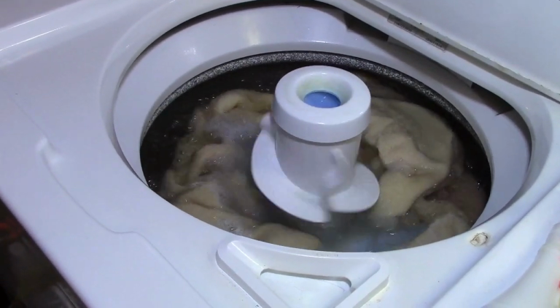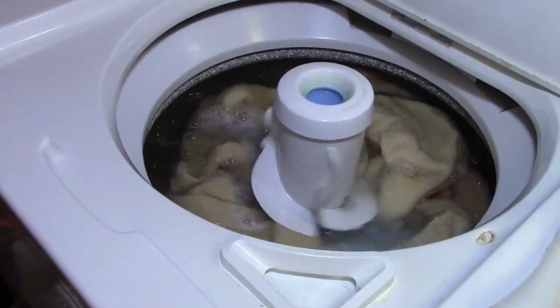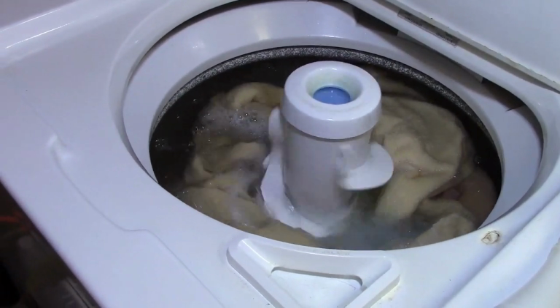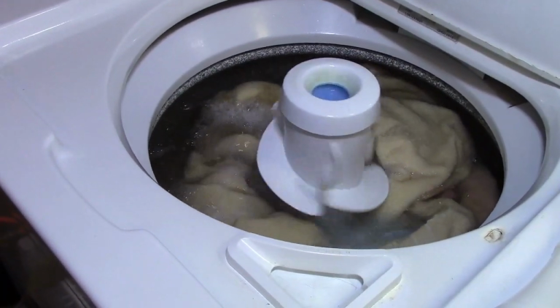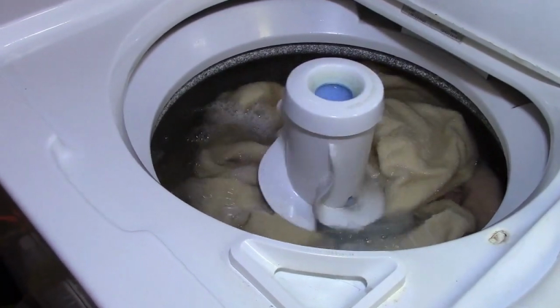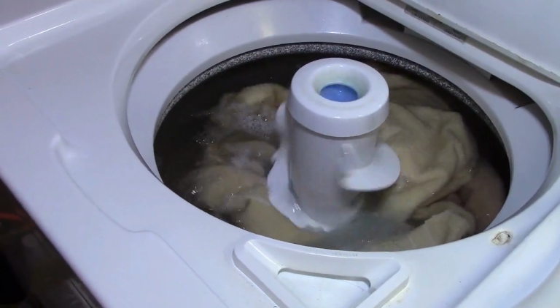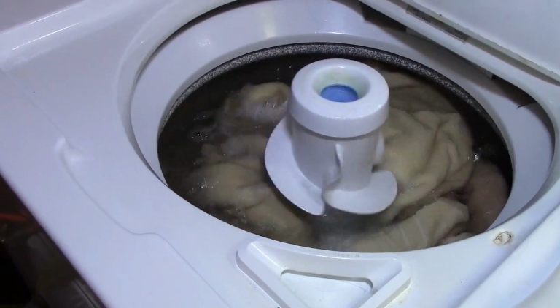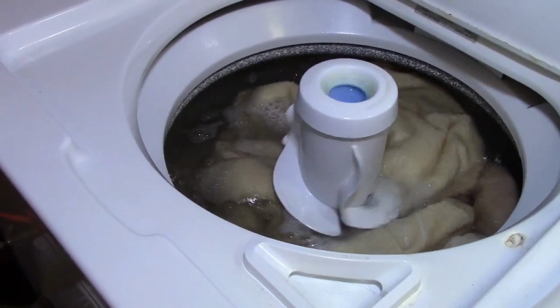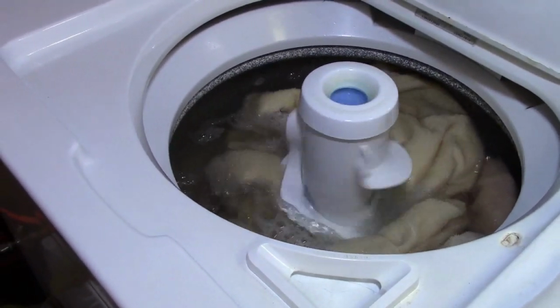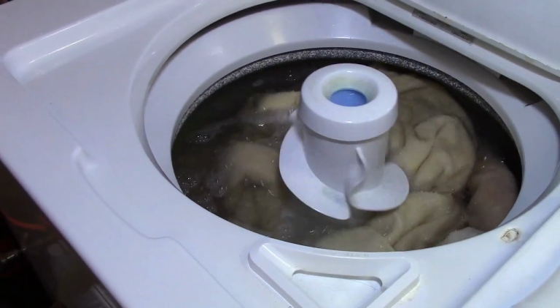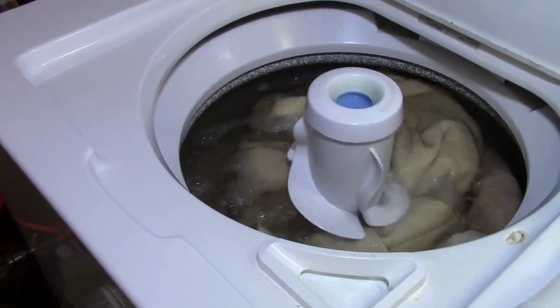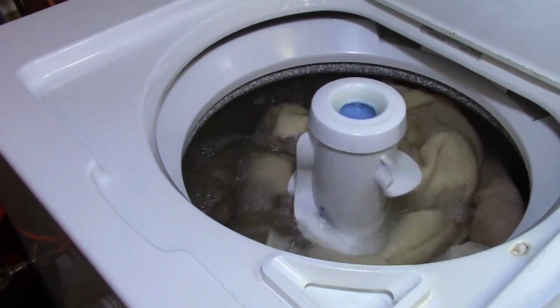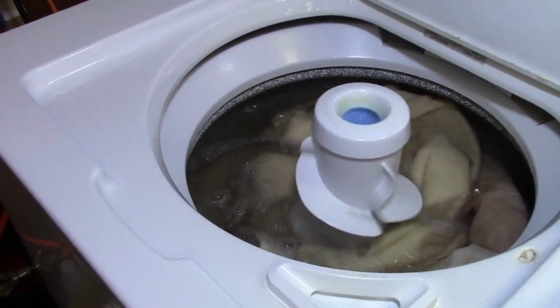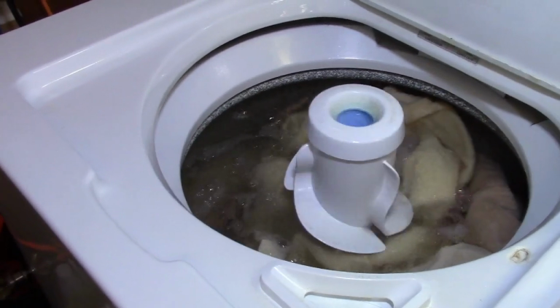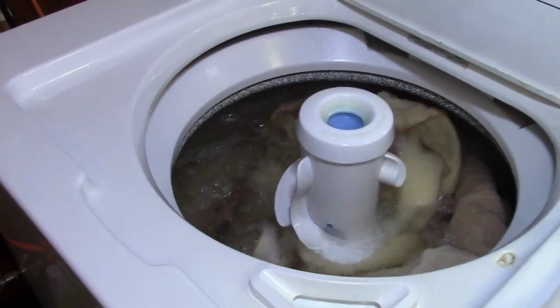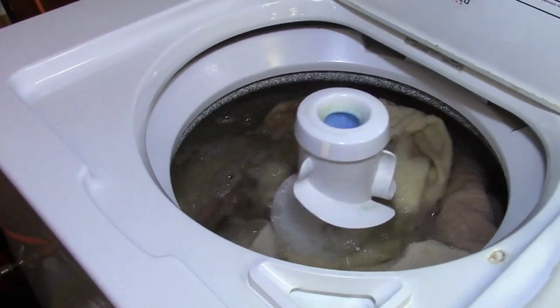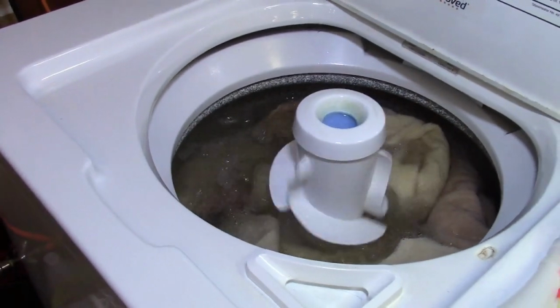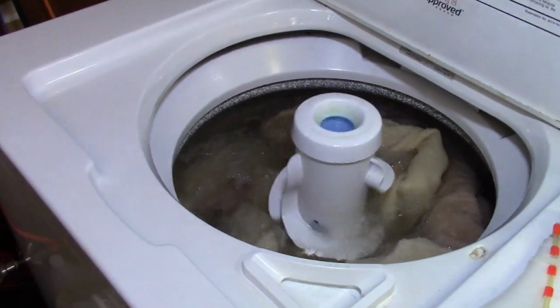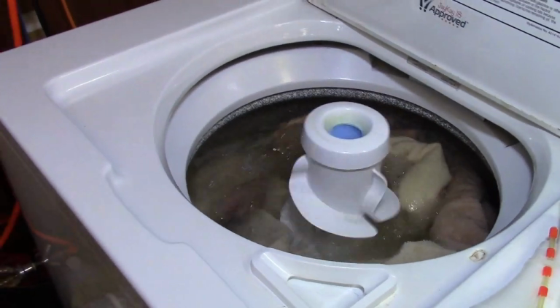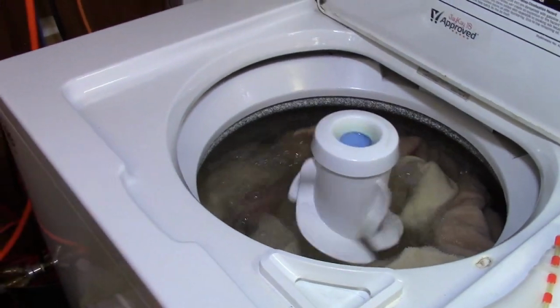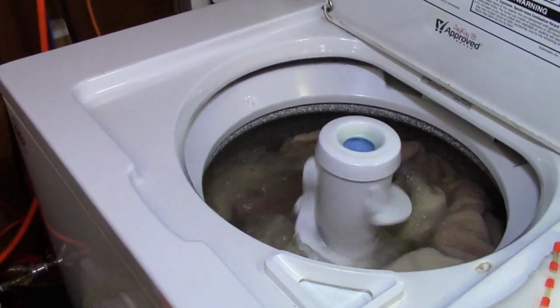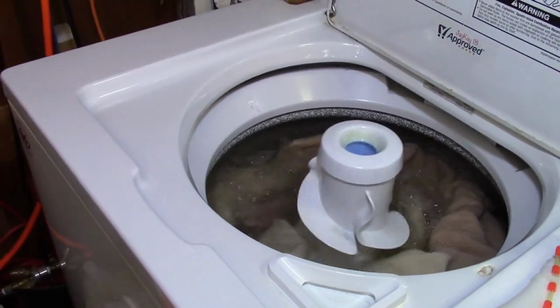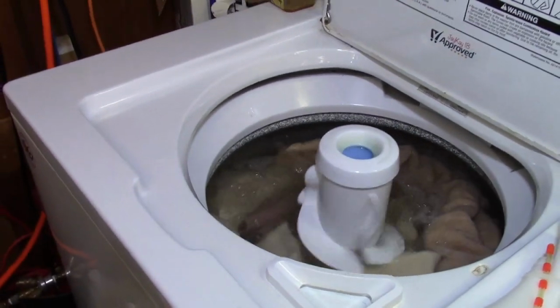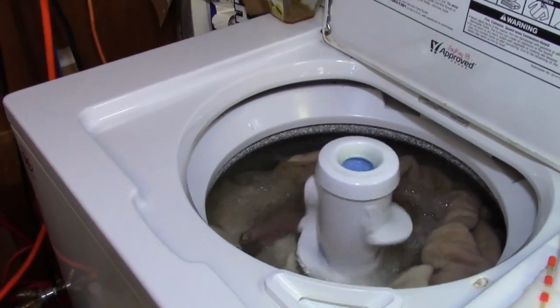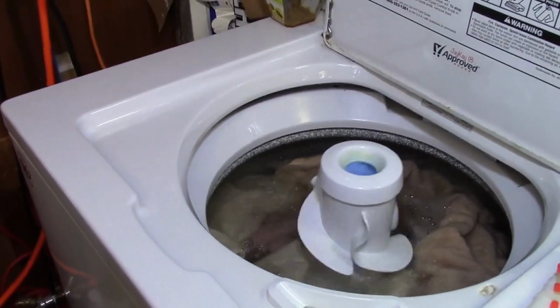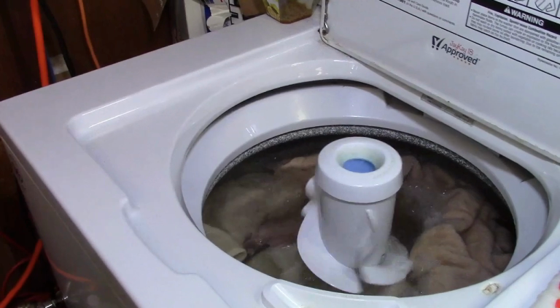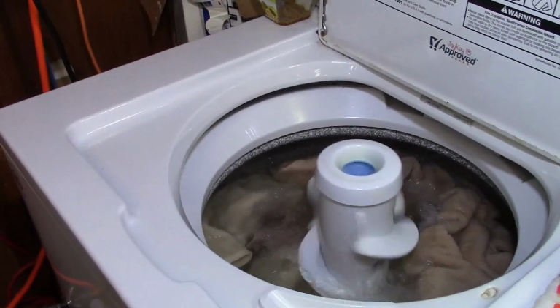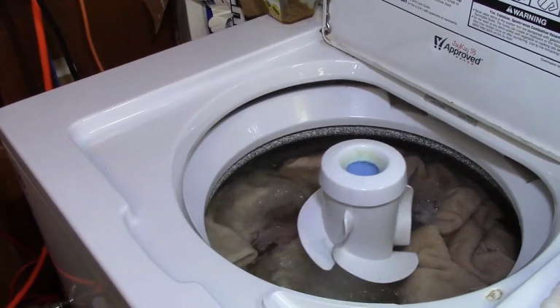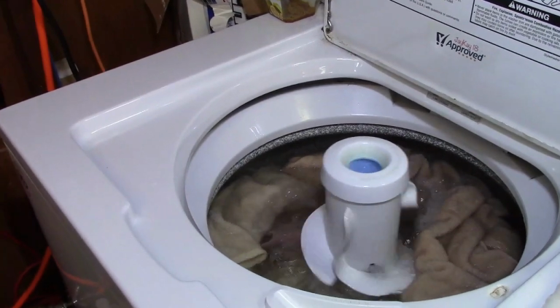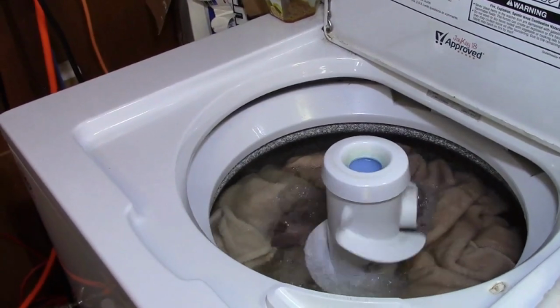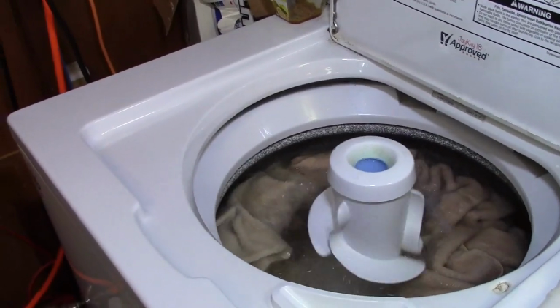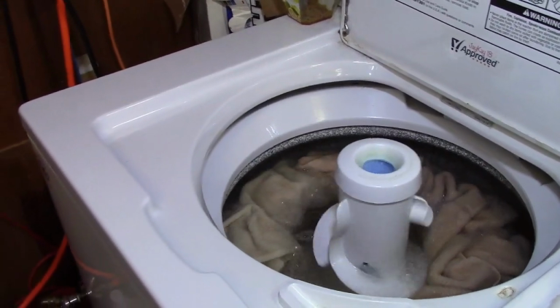Just a couple more seconds and we're in. Notice it doesn't spin while it fills because it doesn't have to. The water will just make its way around everything.